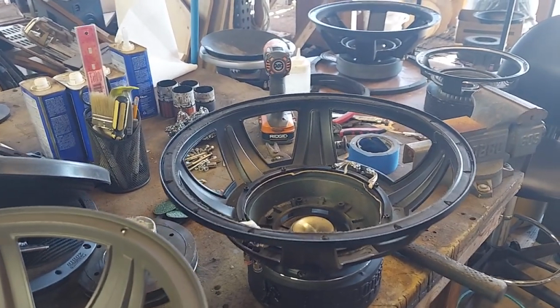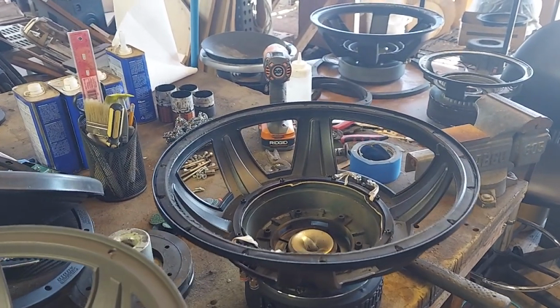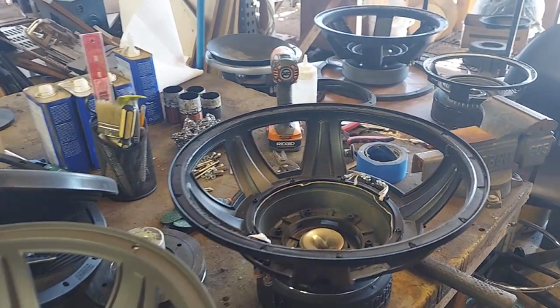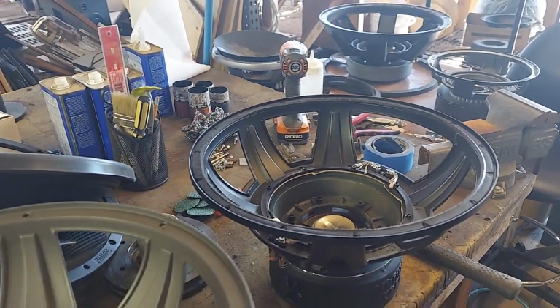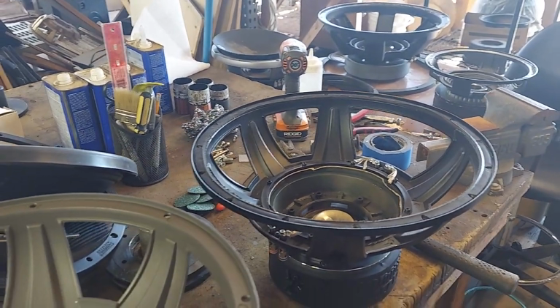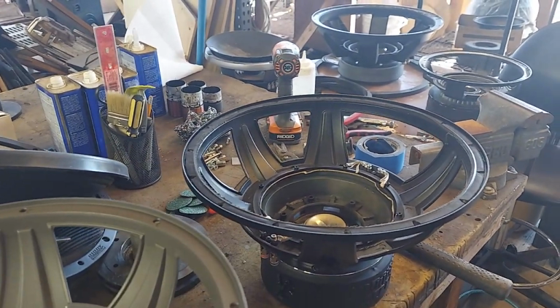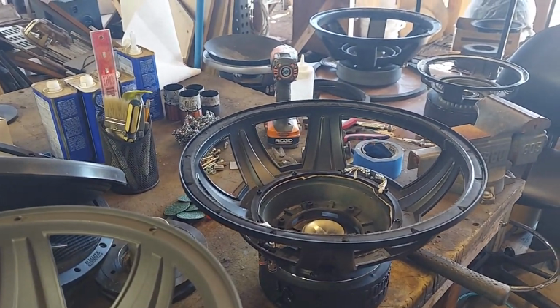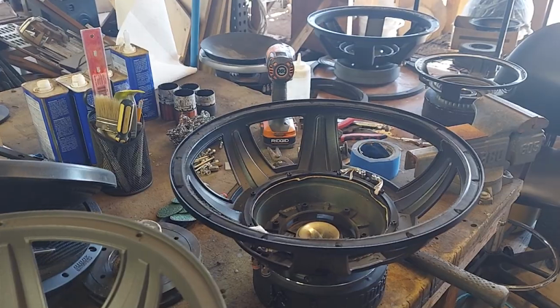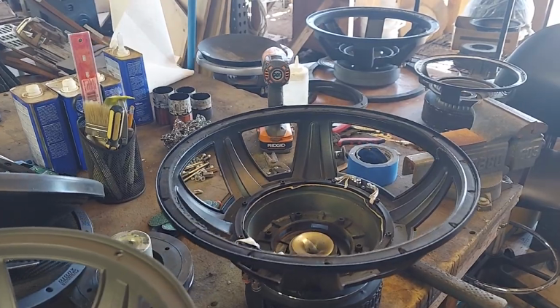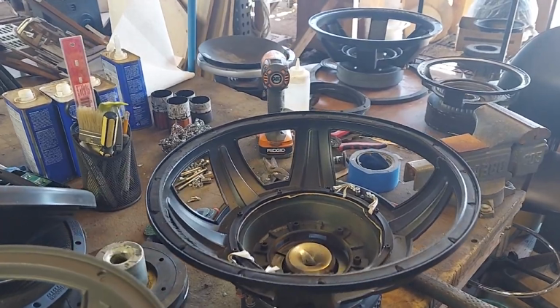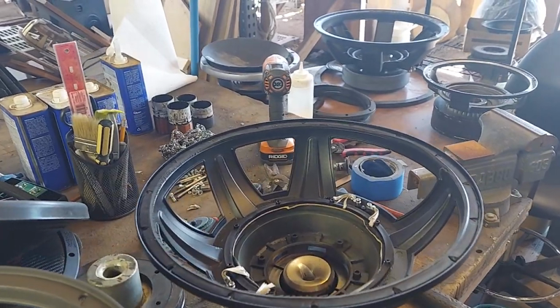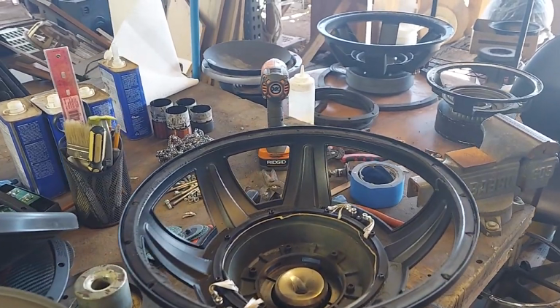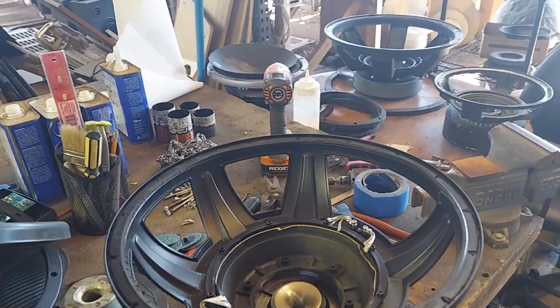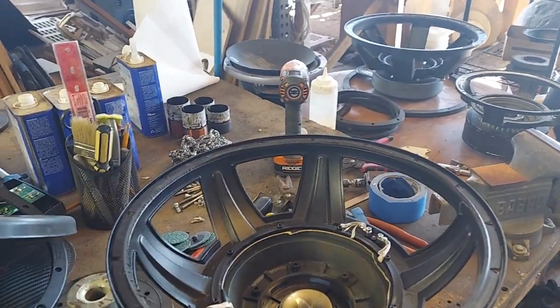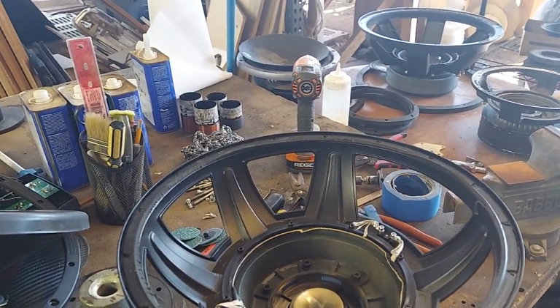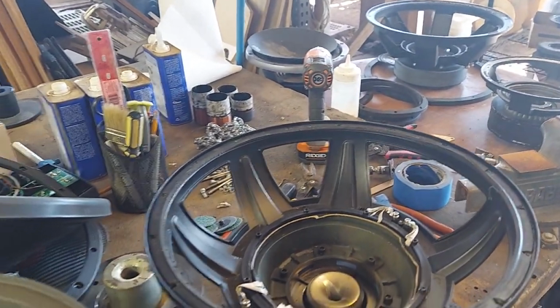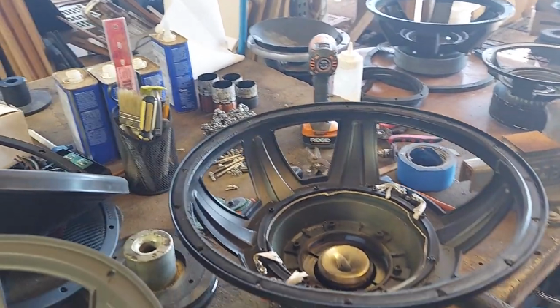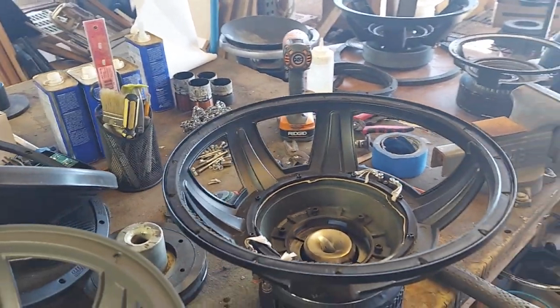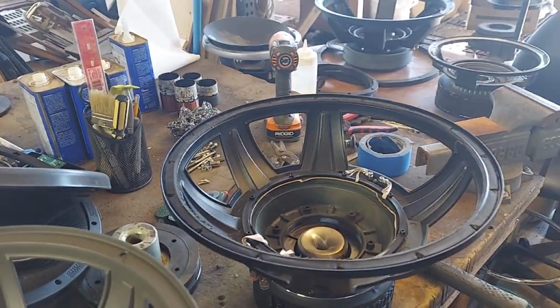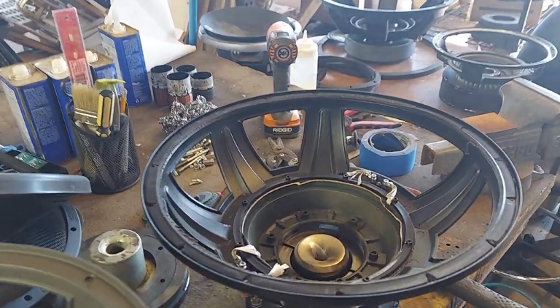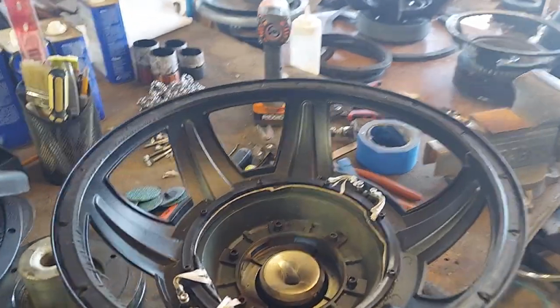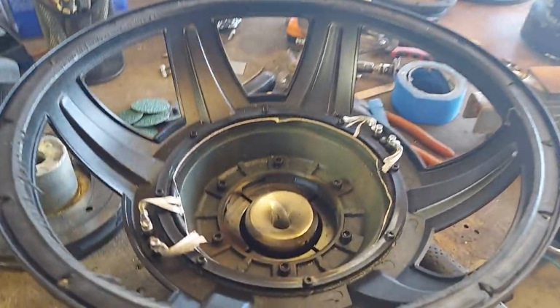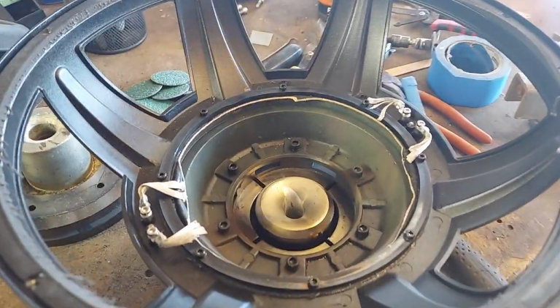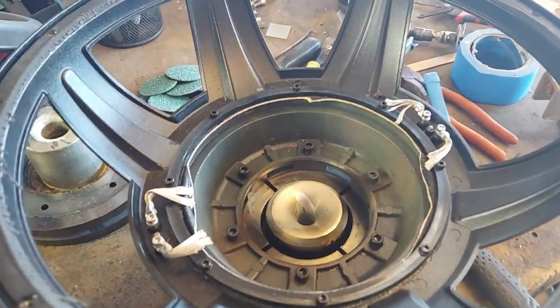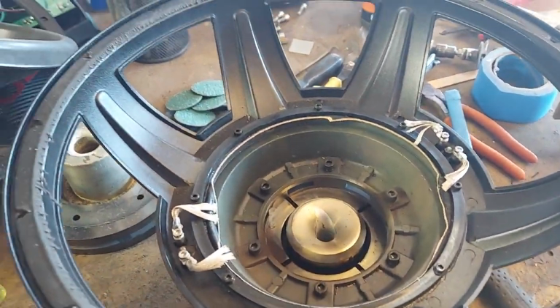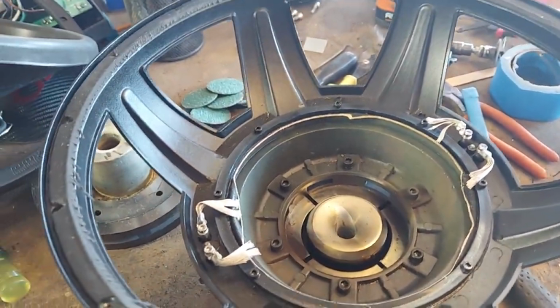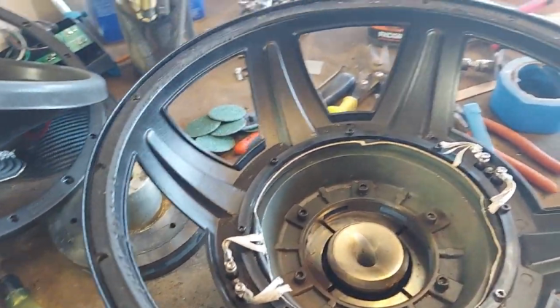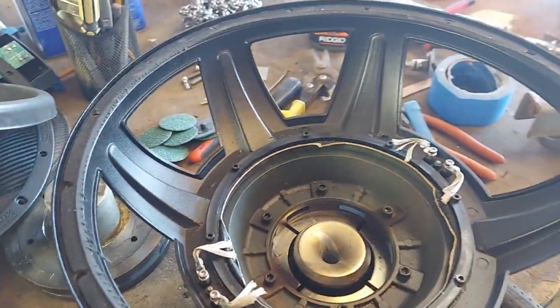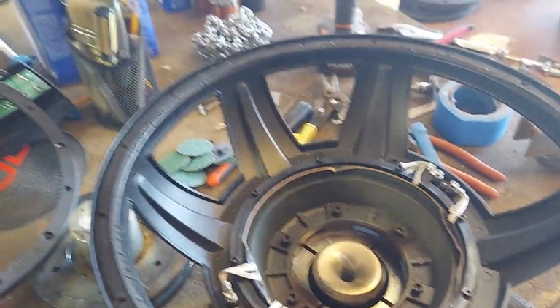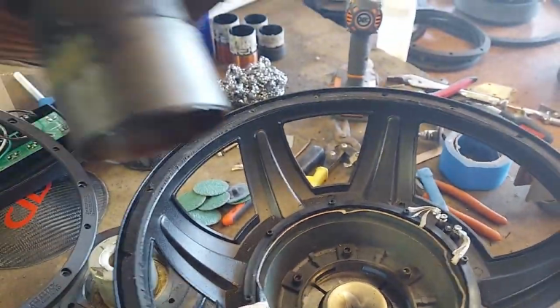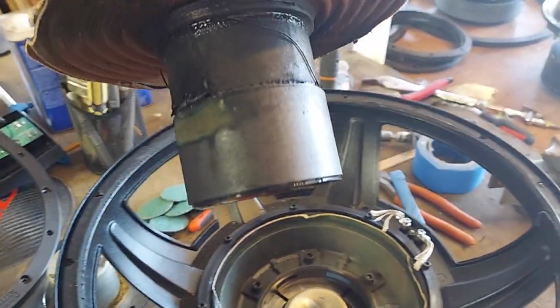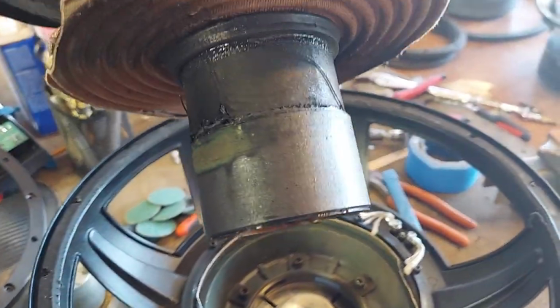Can you probably use the JL W6 coils? Probably, but the gap is much thinner on the W6. This is much wider, so it uses a much bigger coil.